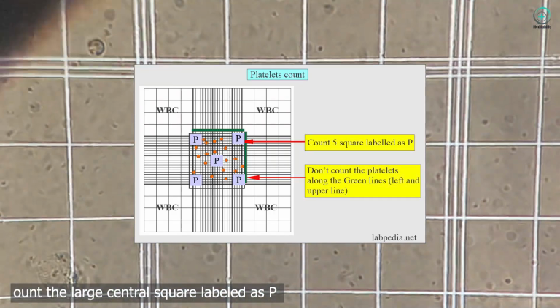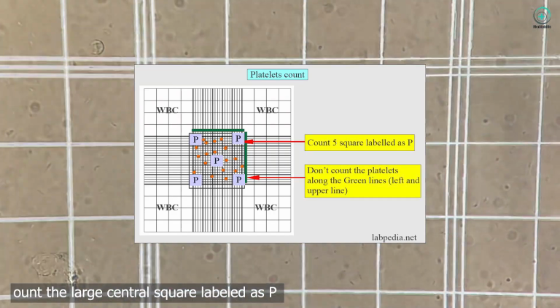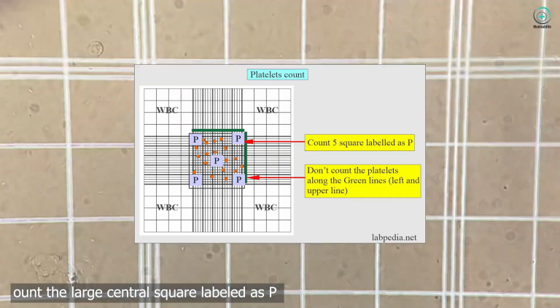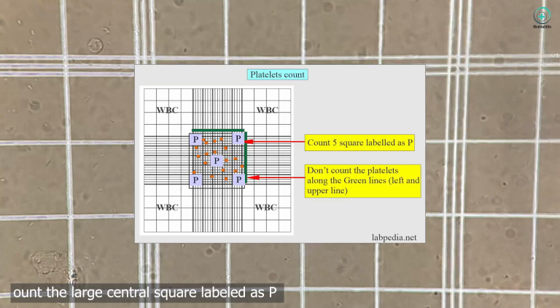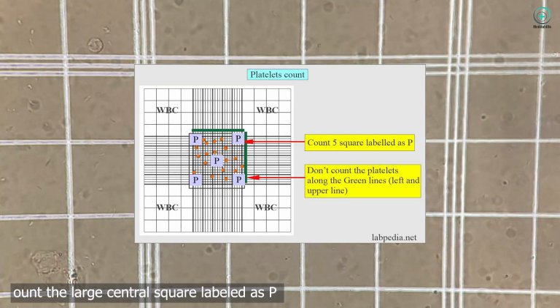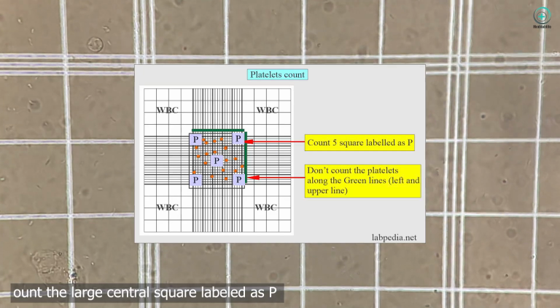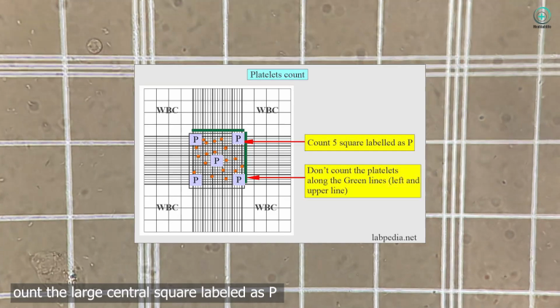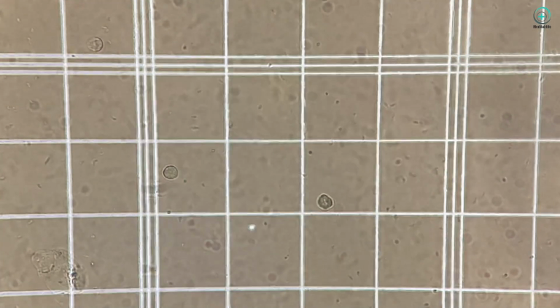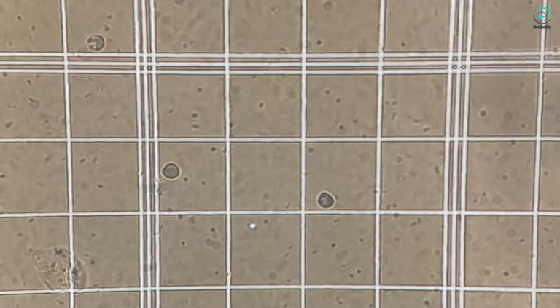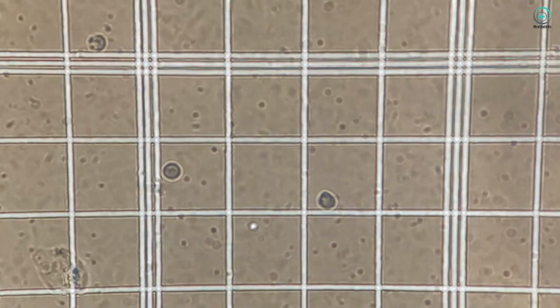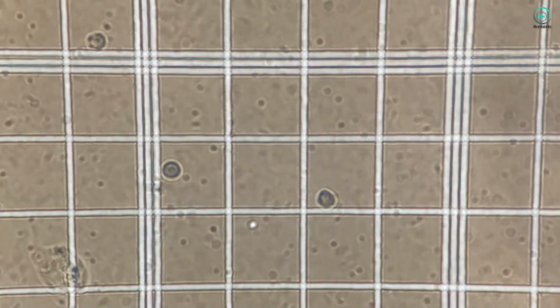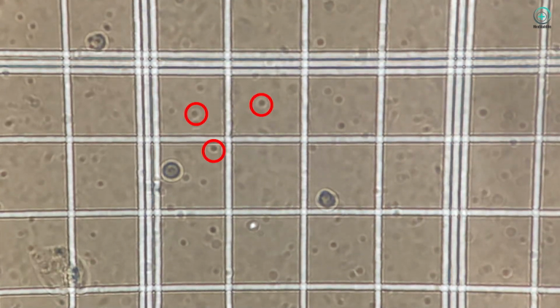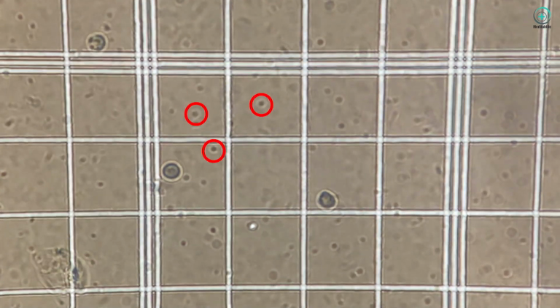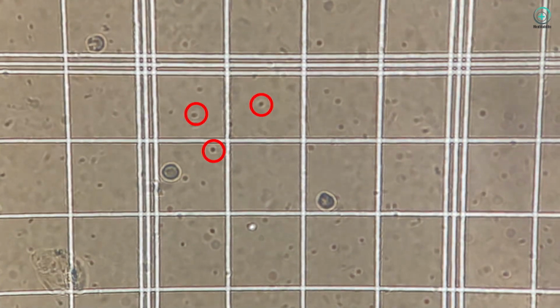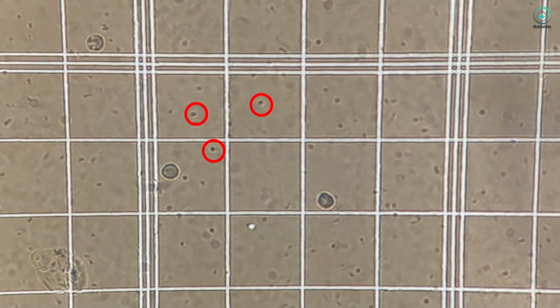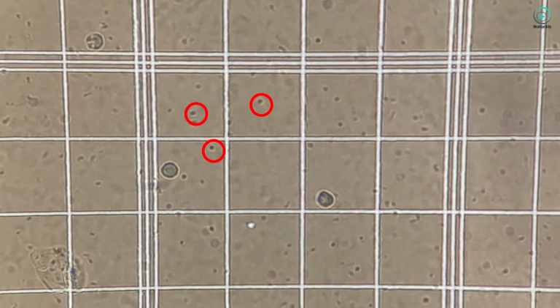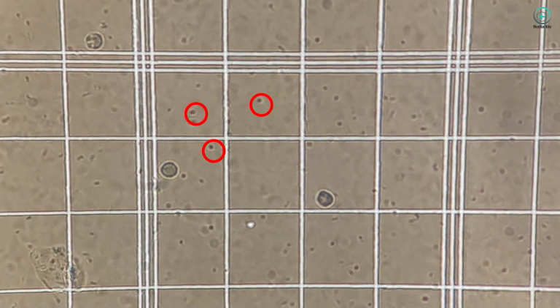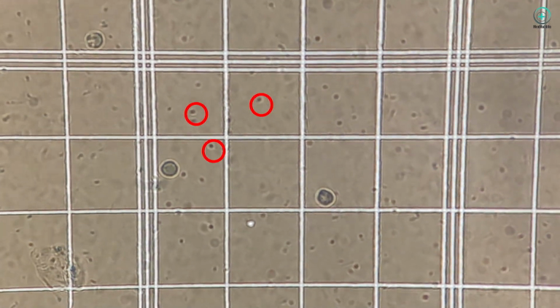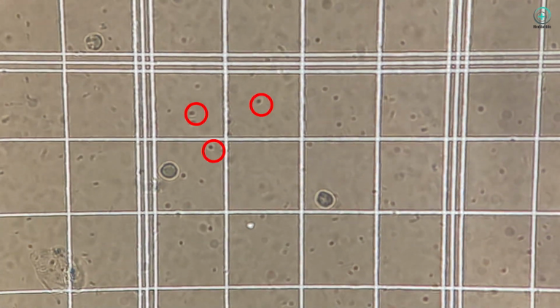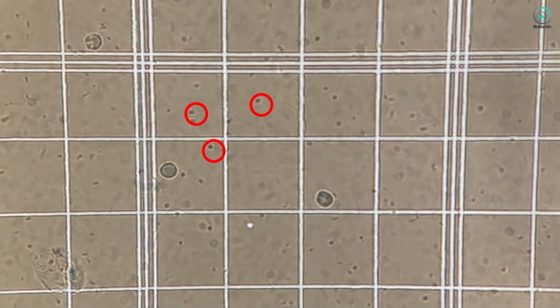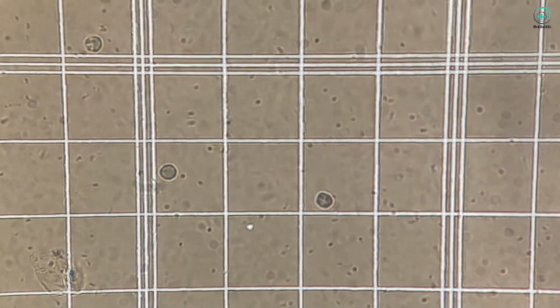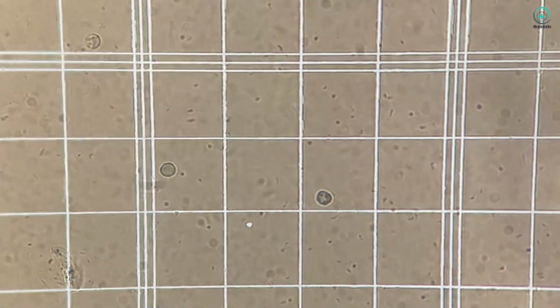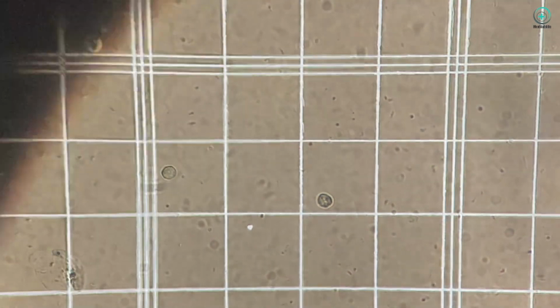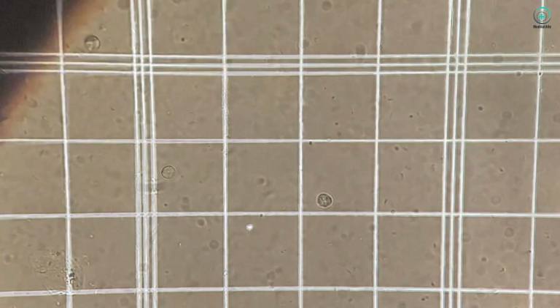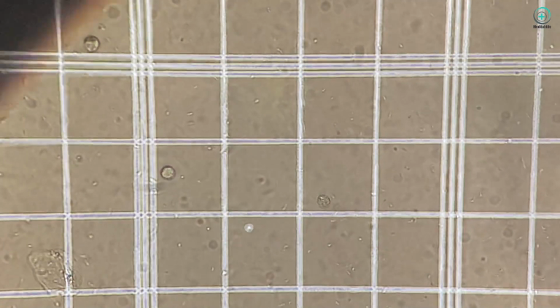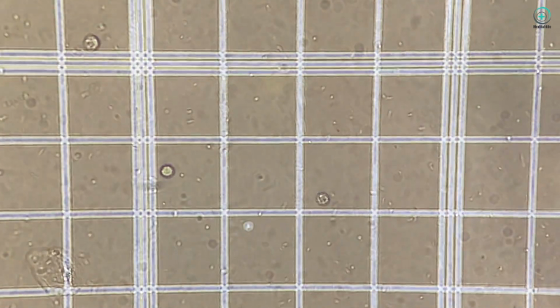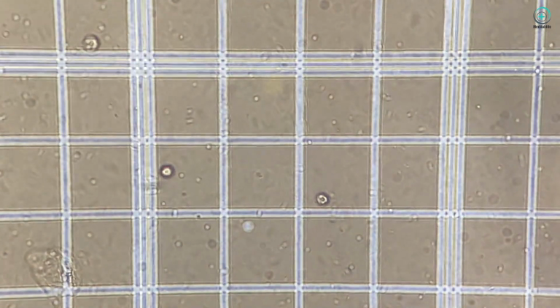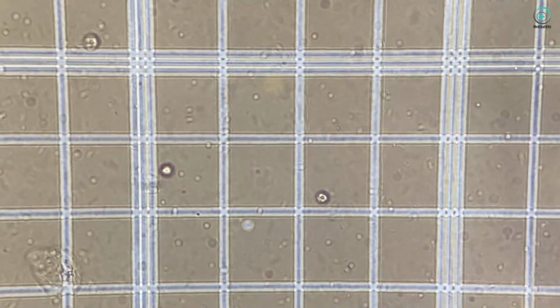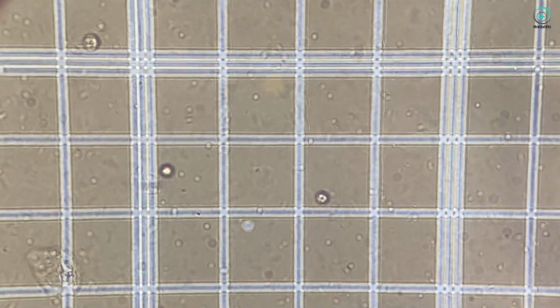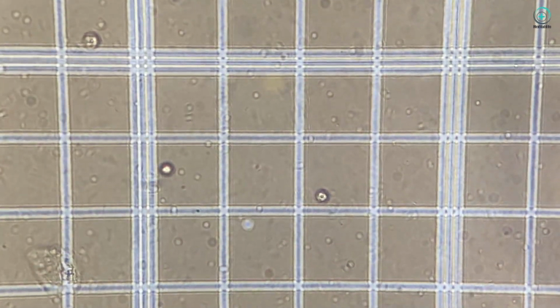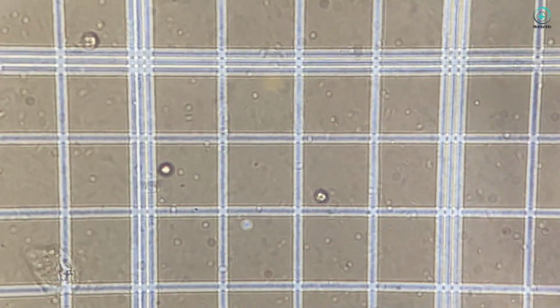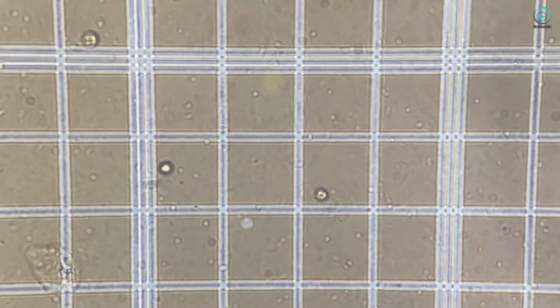Step 8: Recording and reporting. Don't forget to record your results accurately in your lab log and report them following your lab's guidelines.